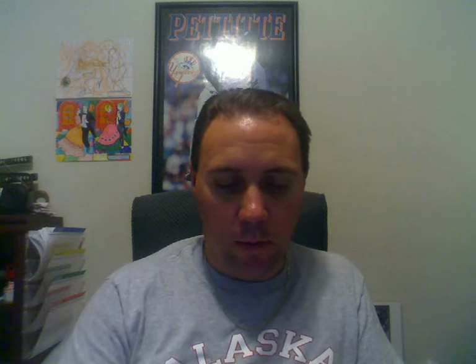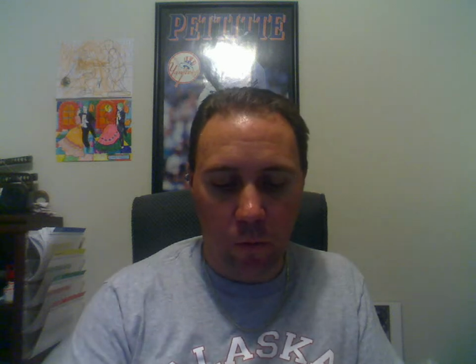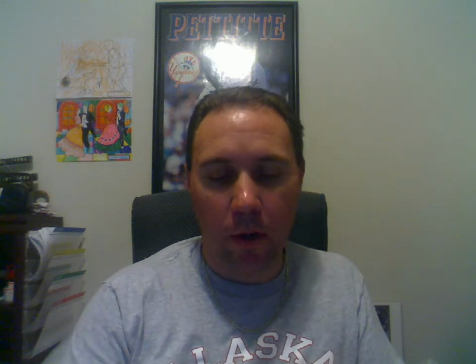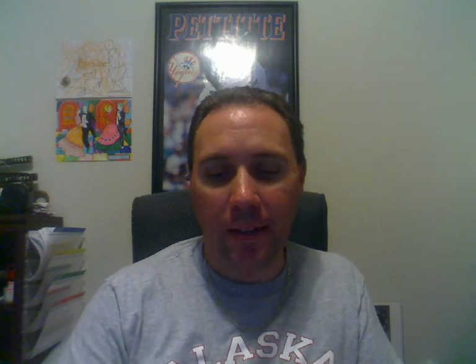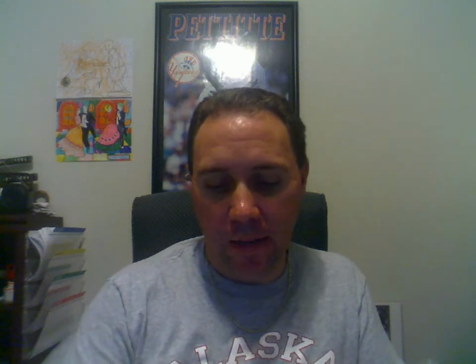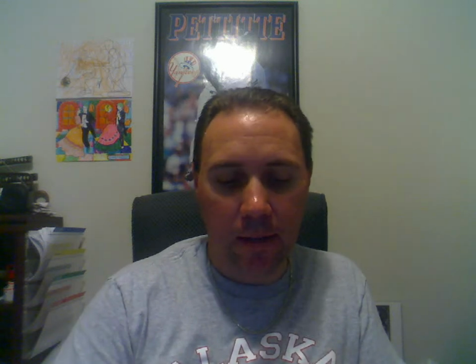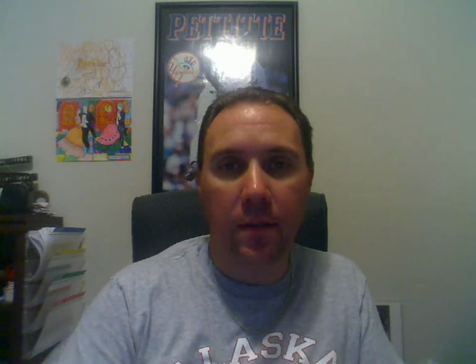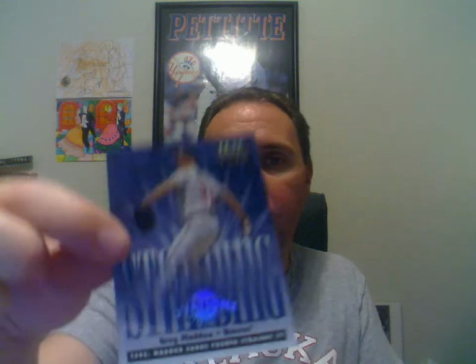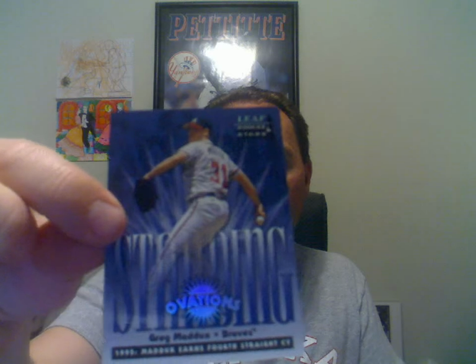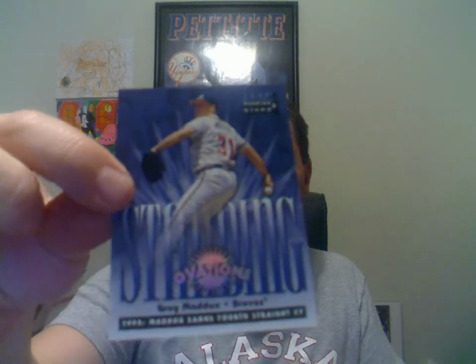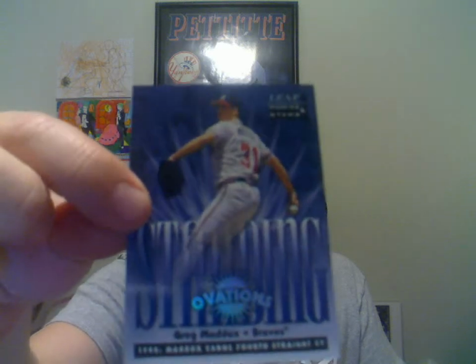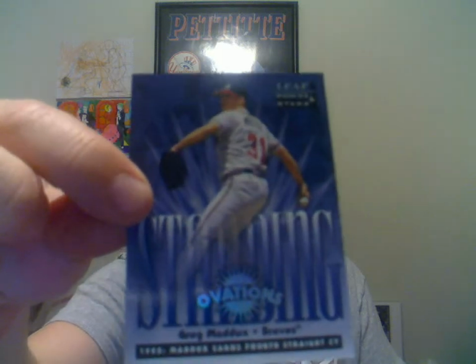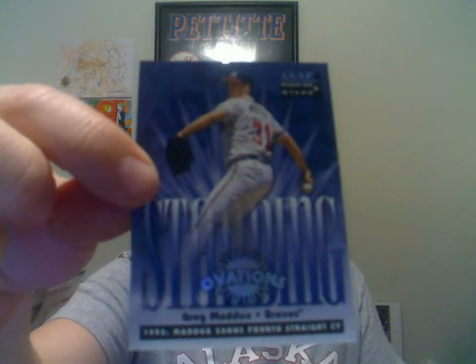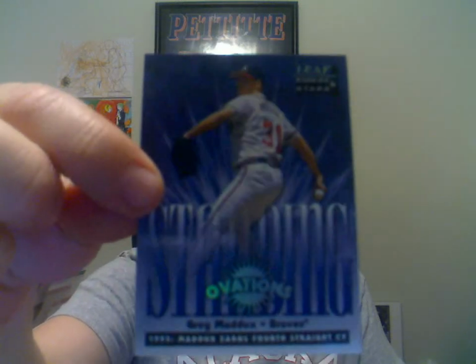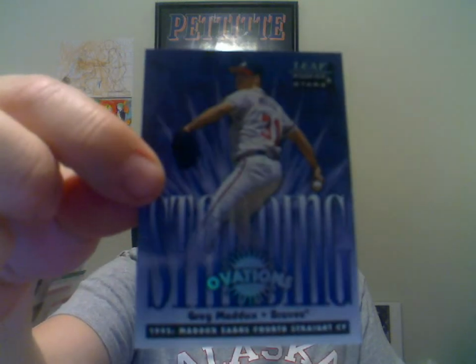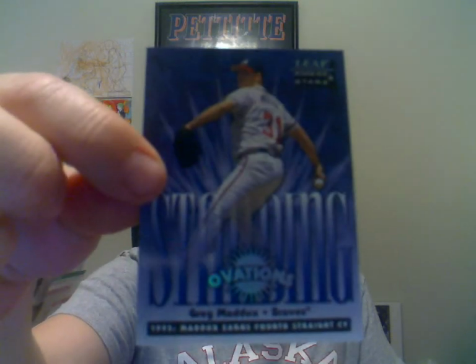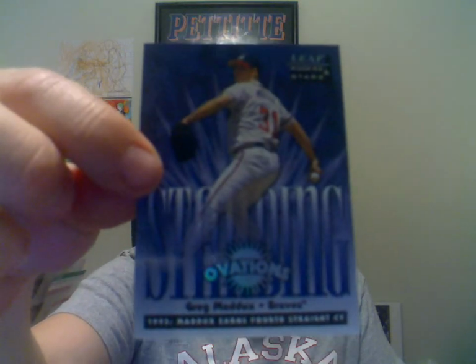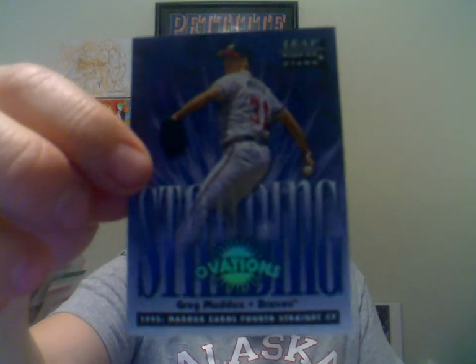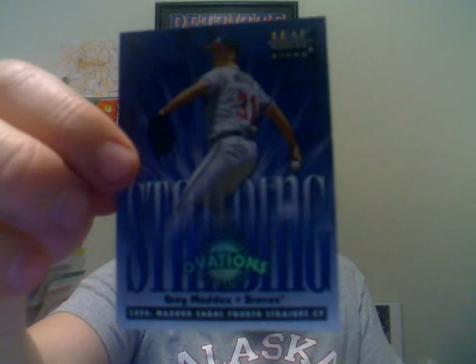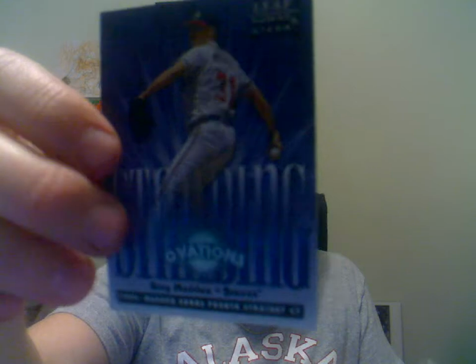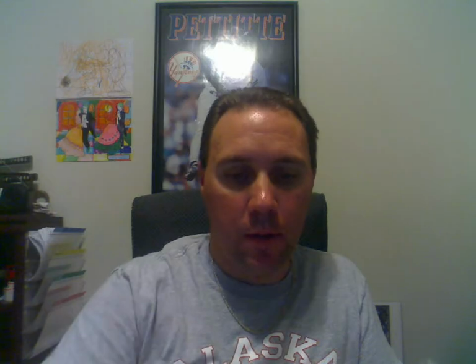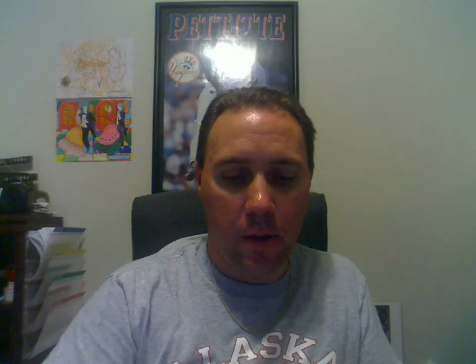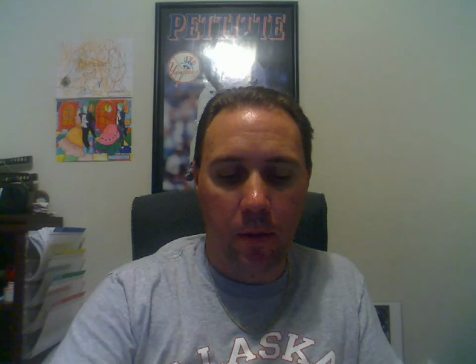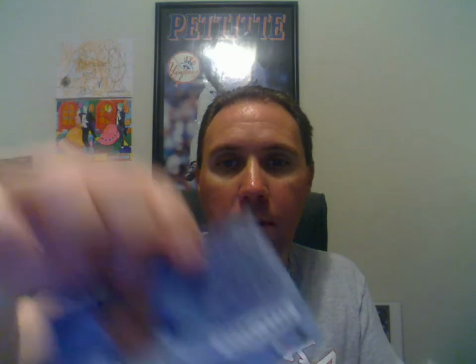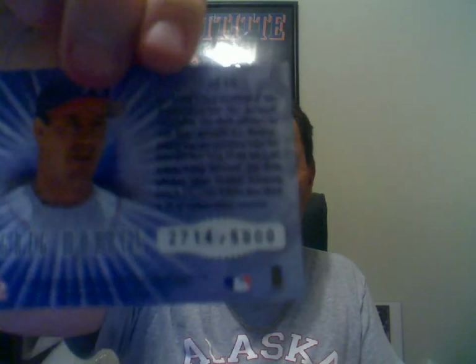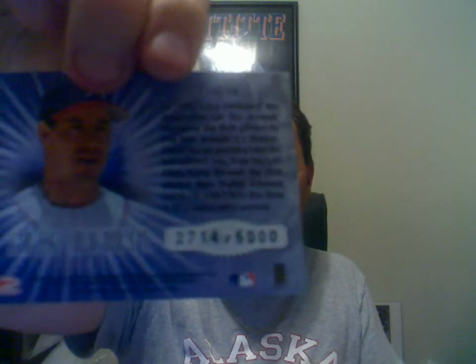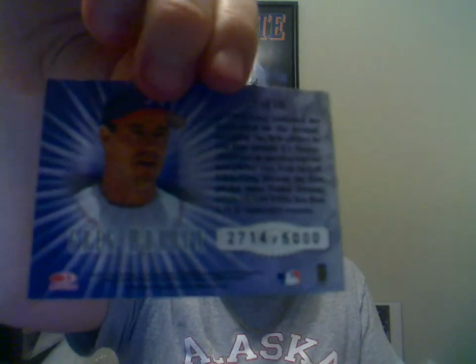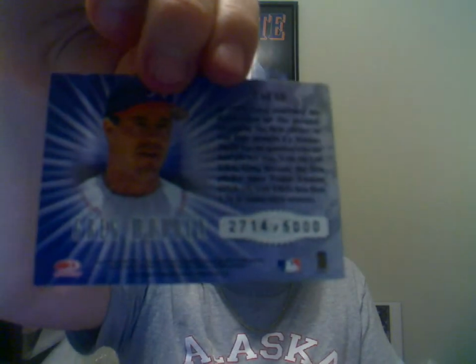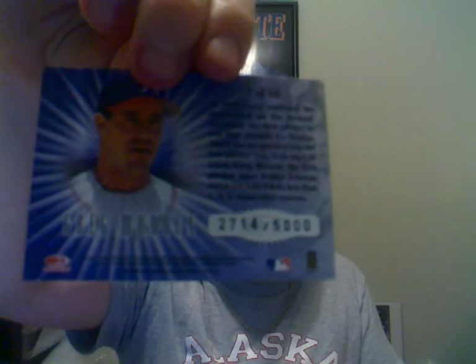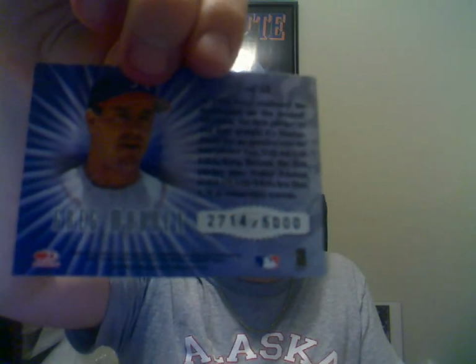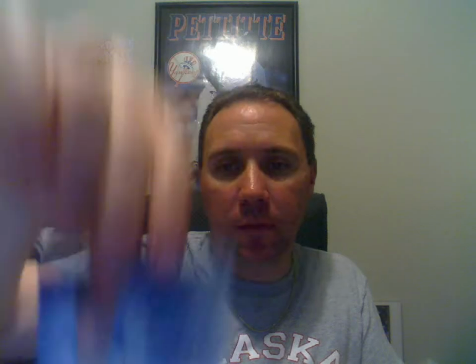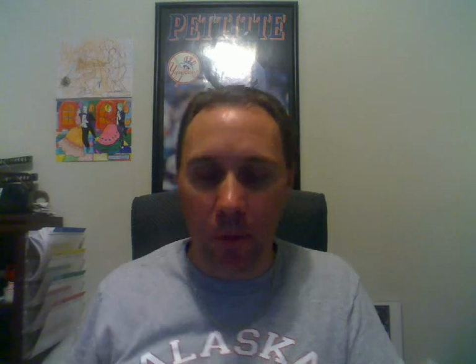Next one here is a 1998 Leaf Rookie and Stars Greg Maddux — this is the Standing Ovation, and that one is numbered to 5000, if you can believe that one.